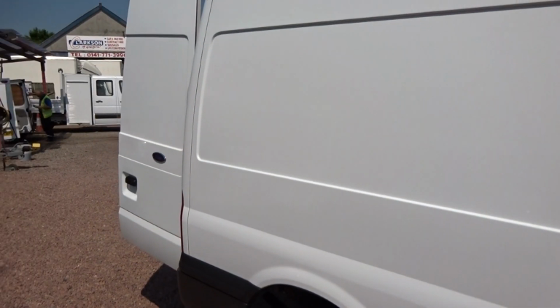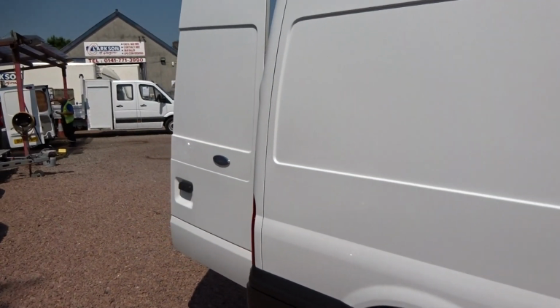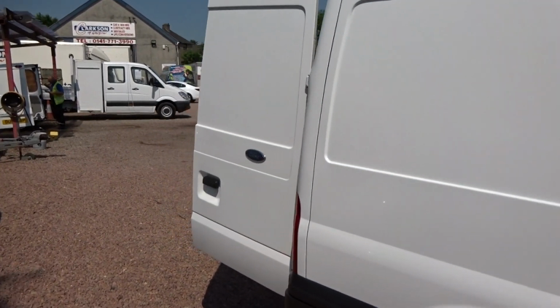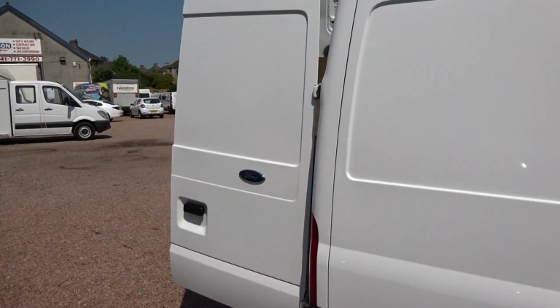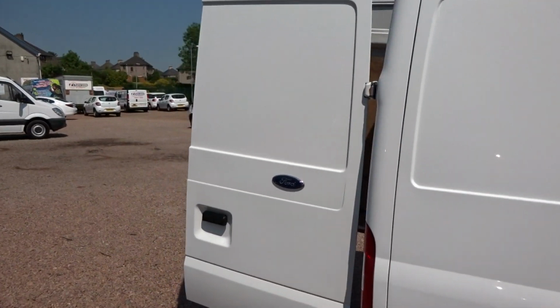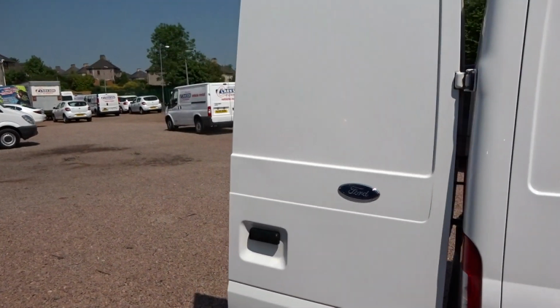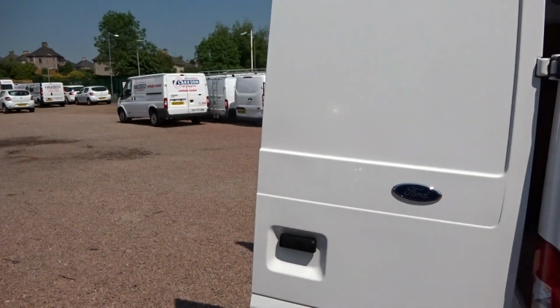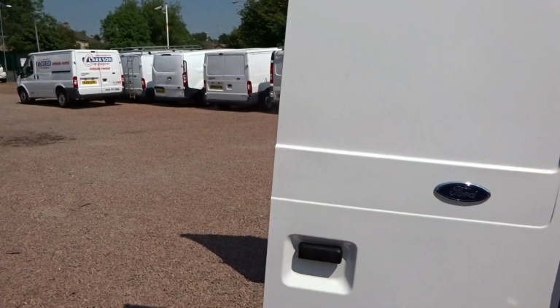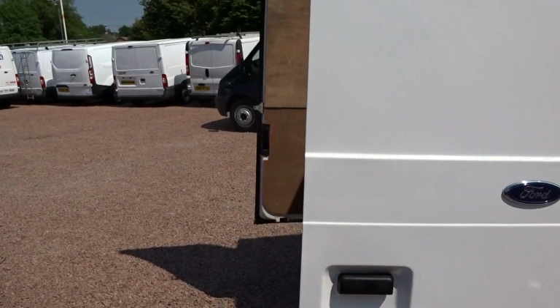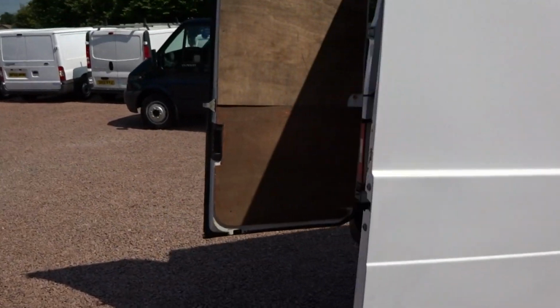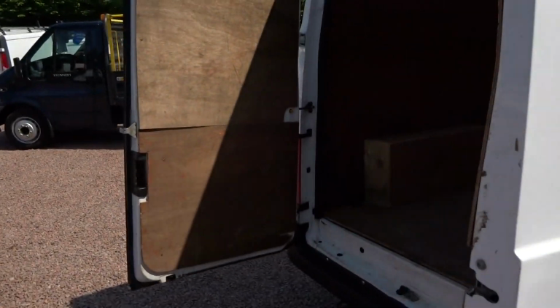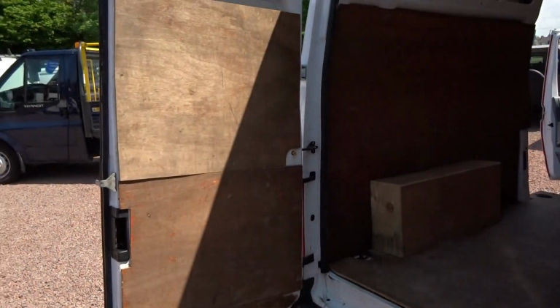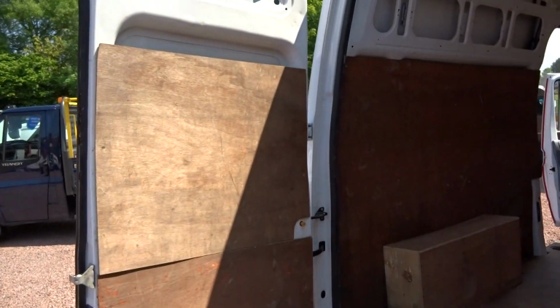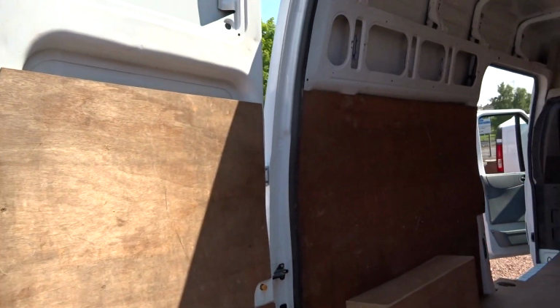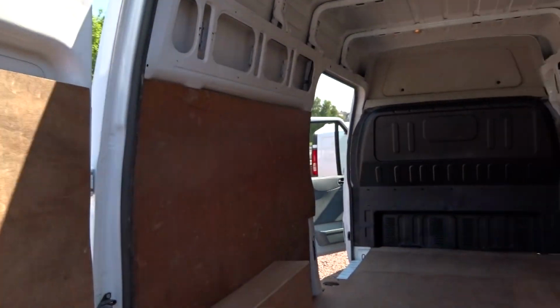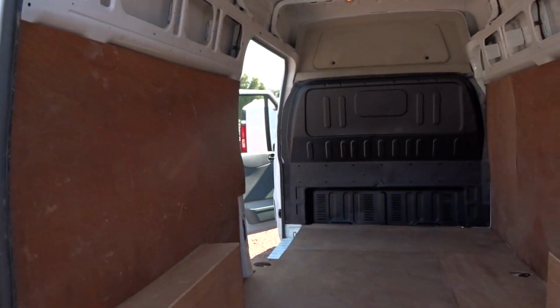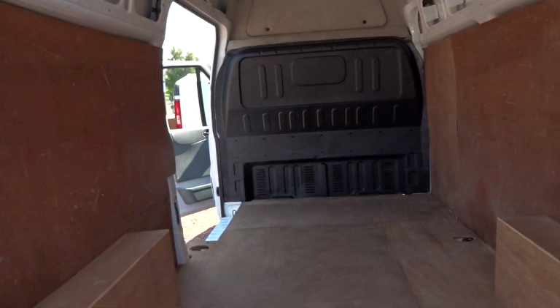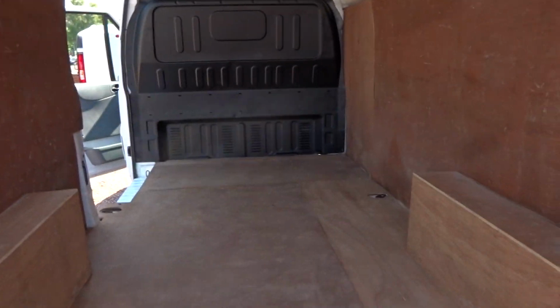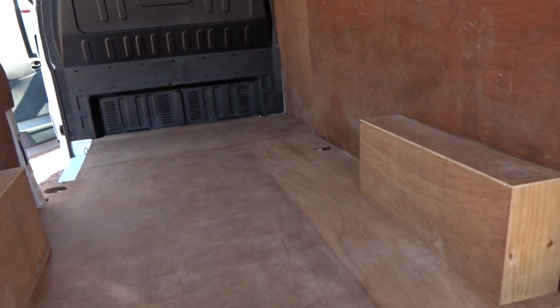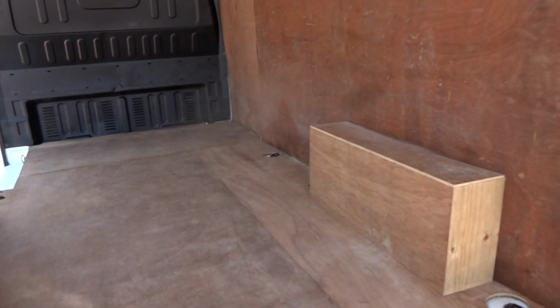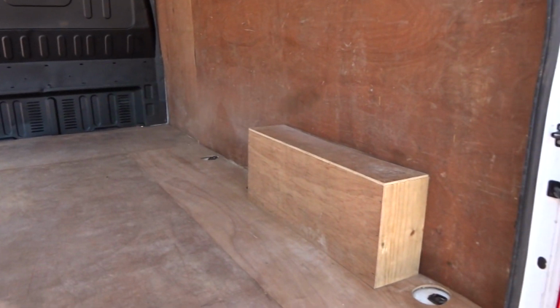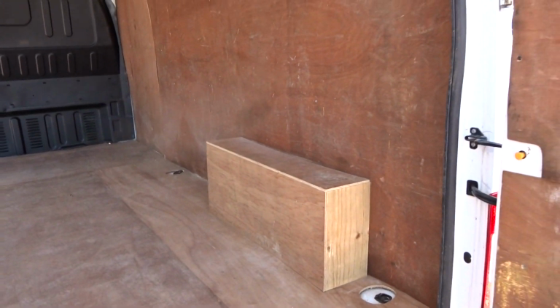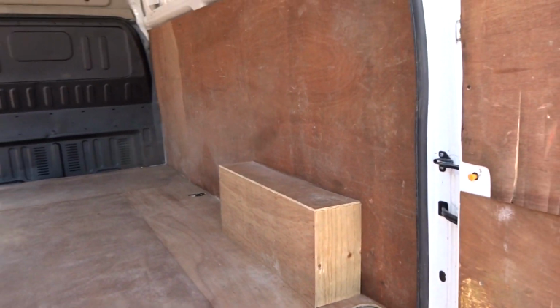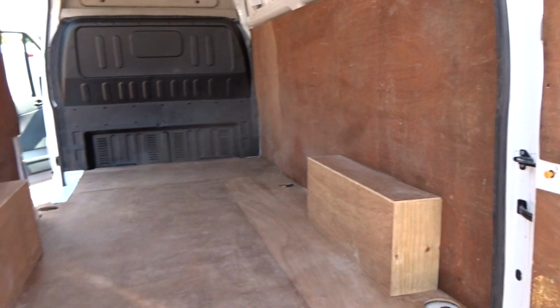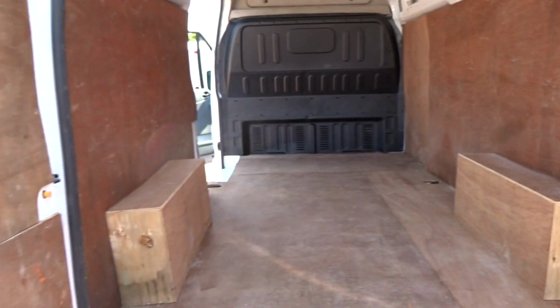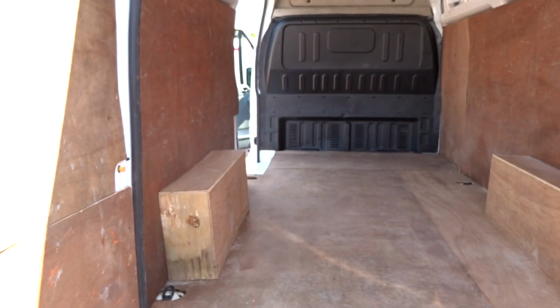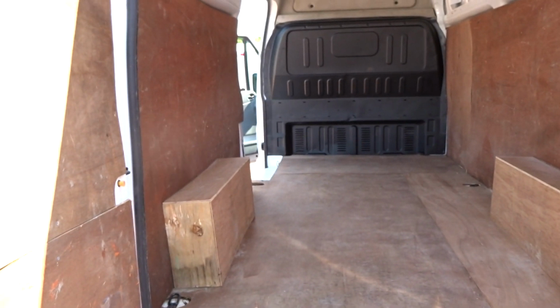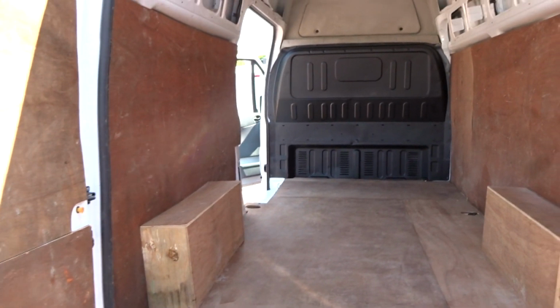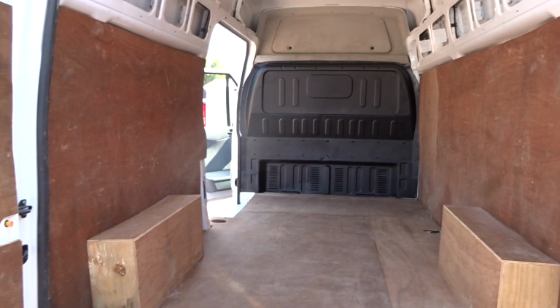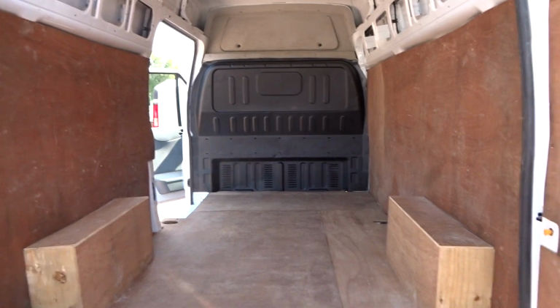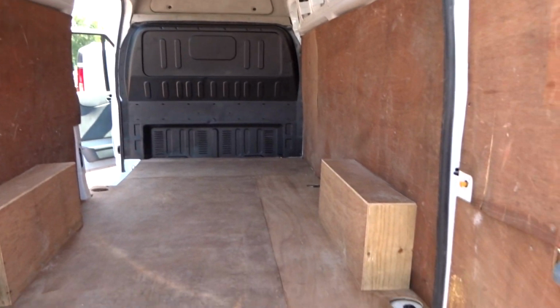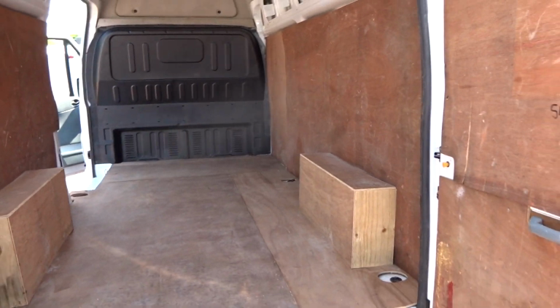I'll wander round the back. As you can see we've got the full ply lining in here as well. It is all the original ply lining so there are a few wee marks and bits and bobs, but nothing major — no cracks or anything like that.